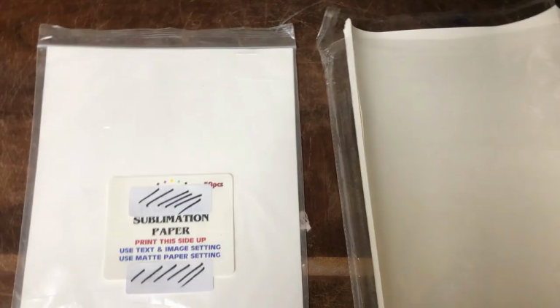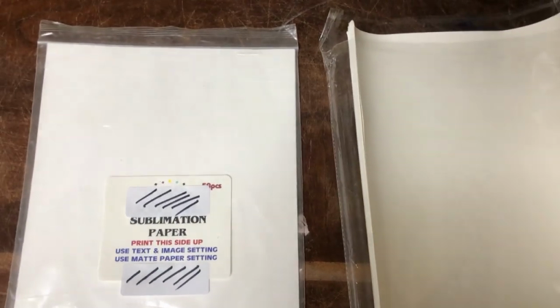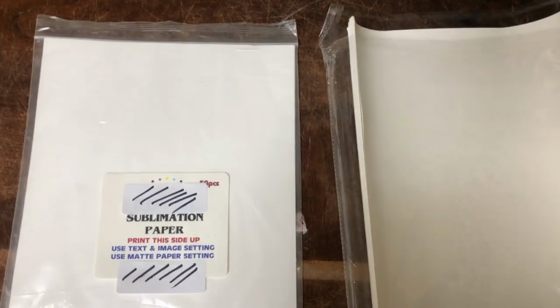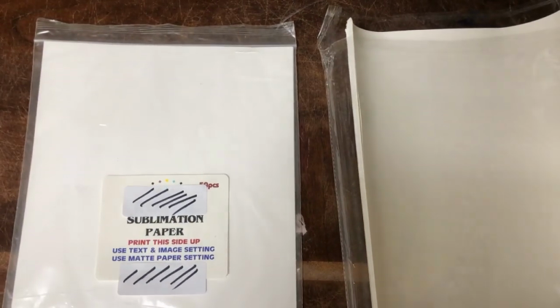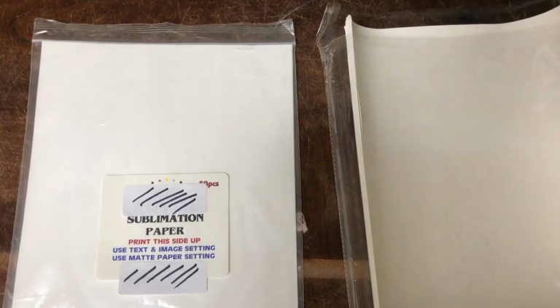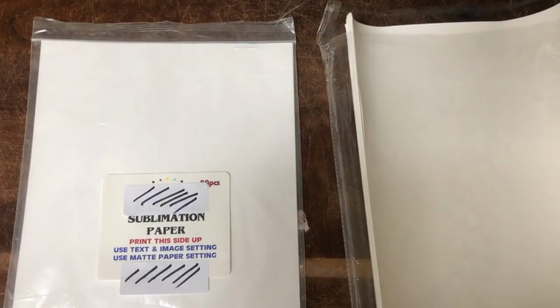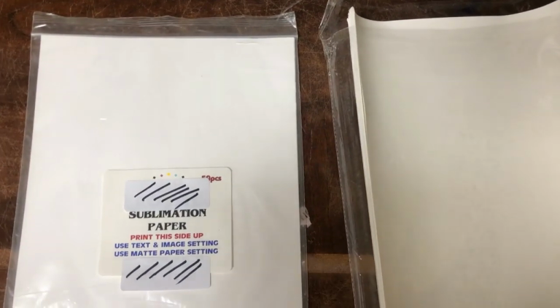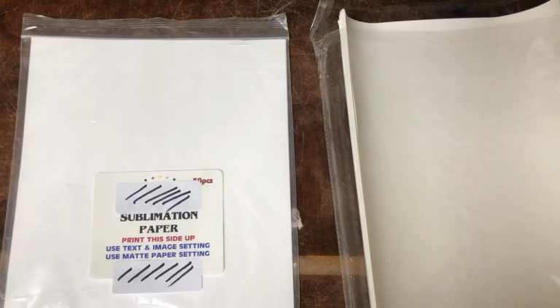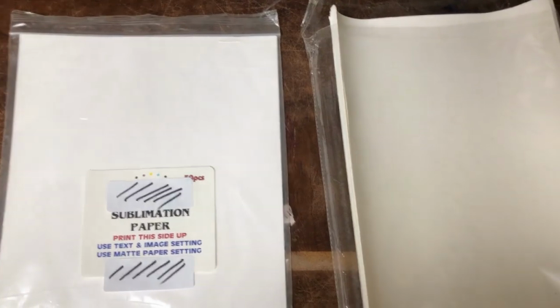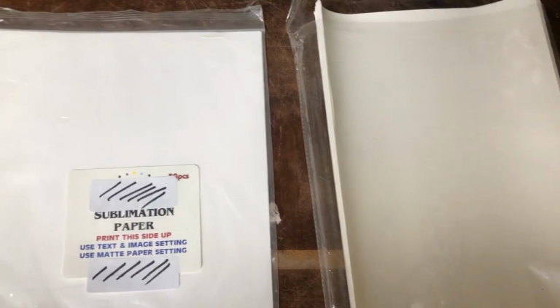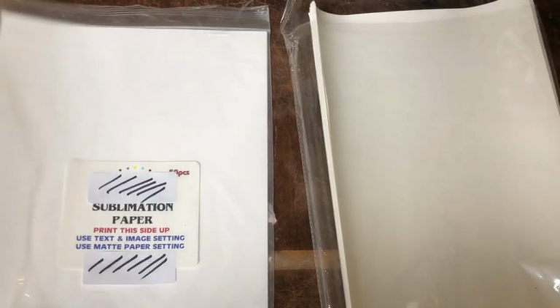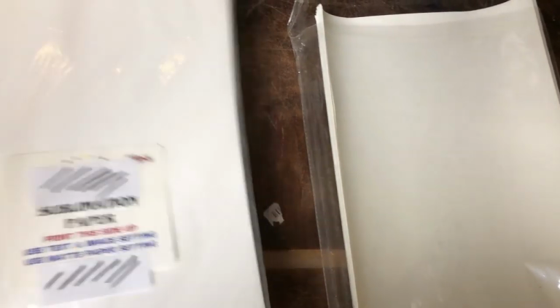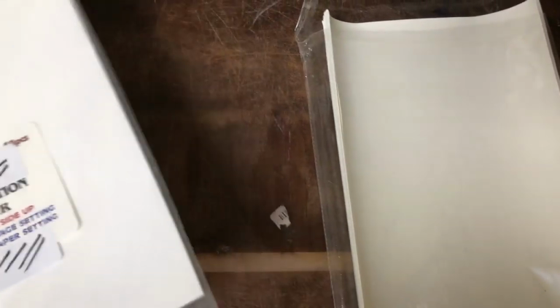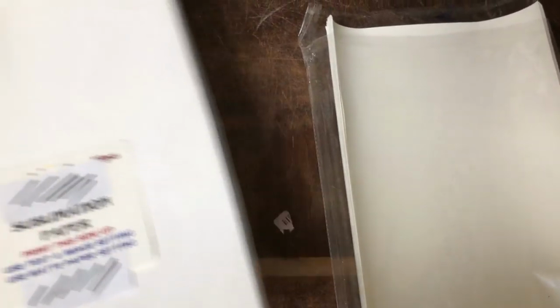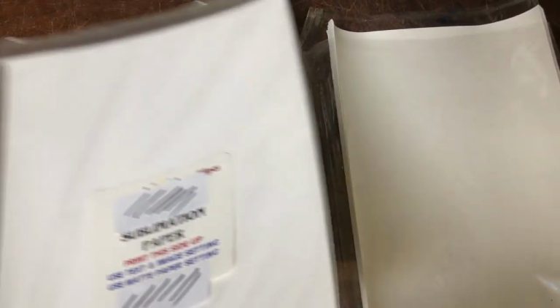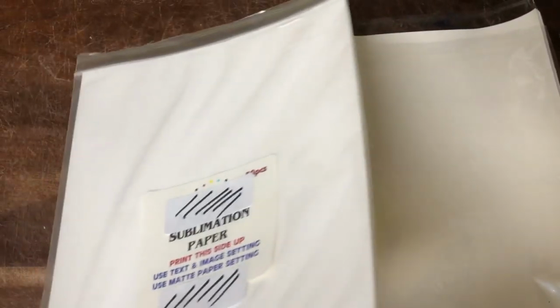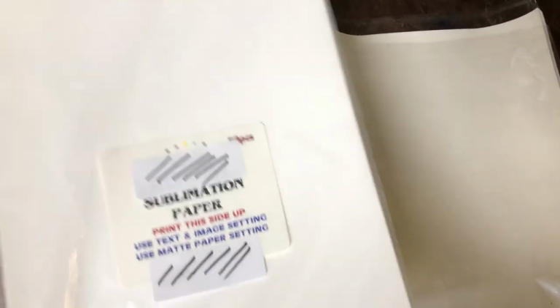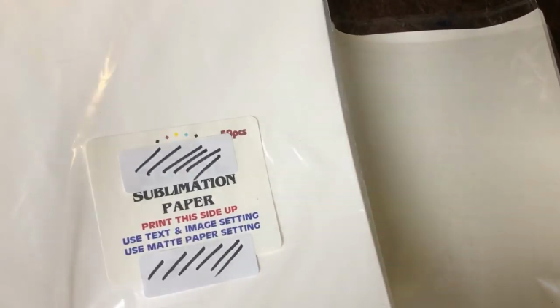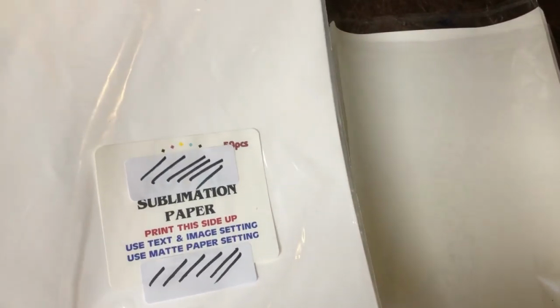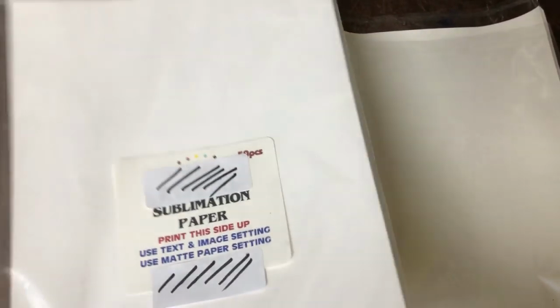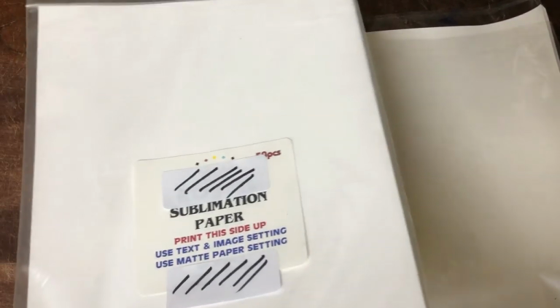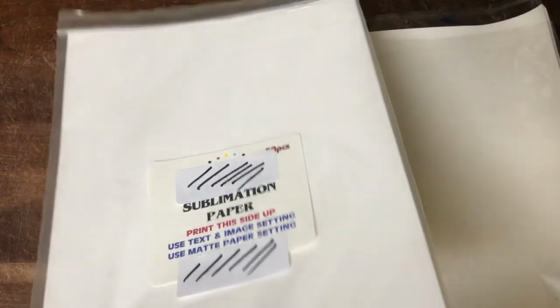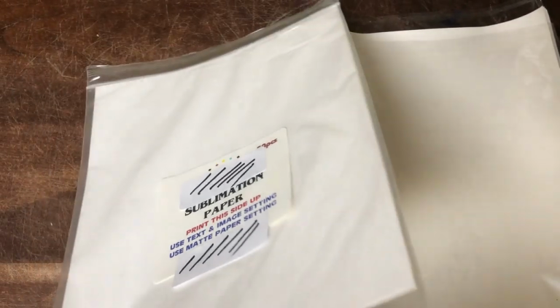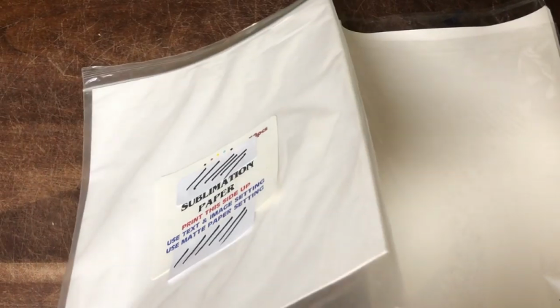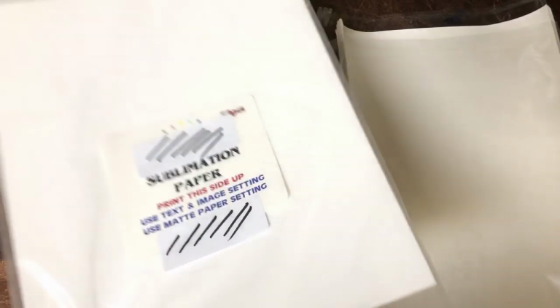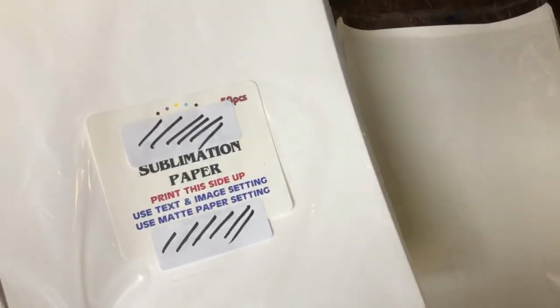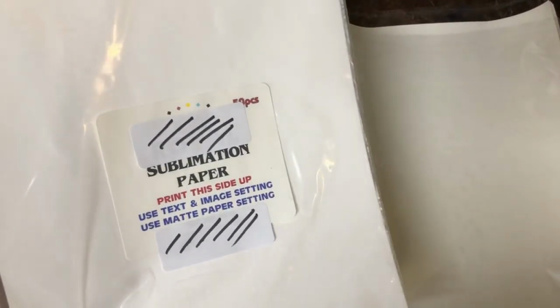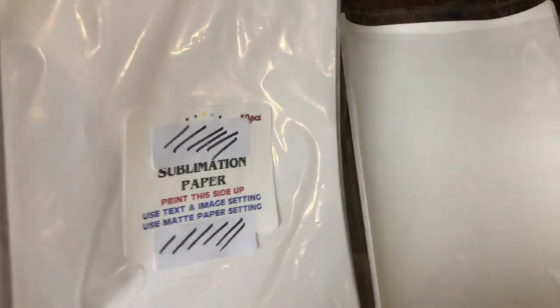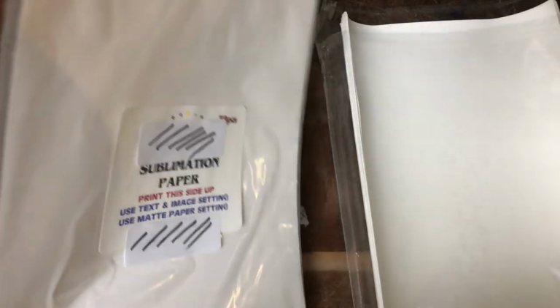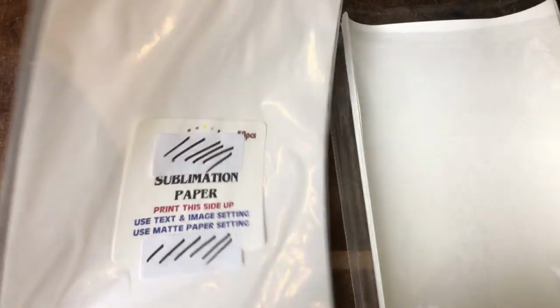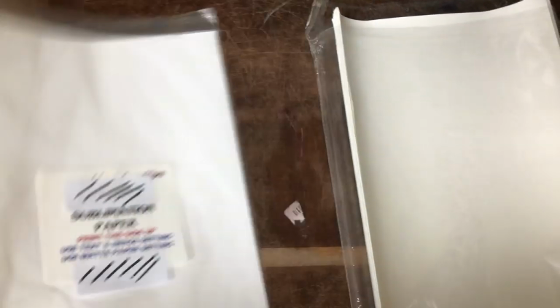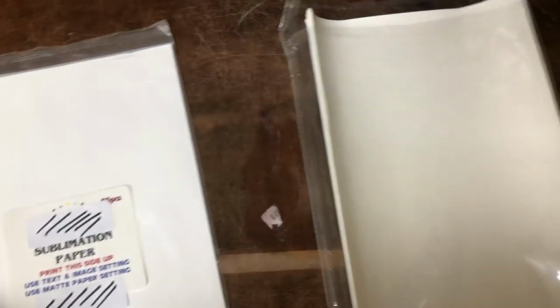A few years ago, nearly all transfer papers were professionally made. Then Amazon happened.